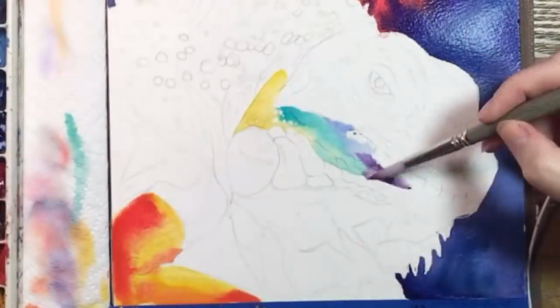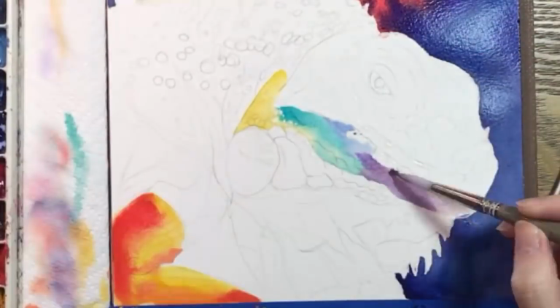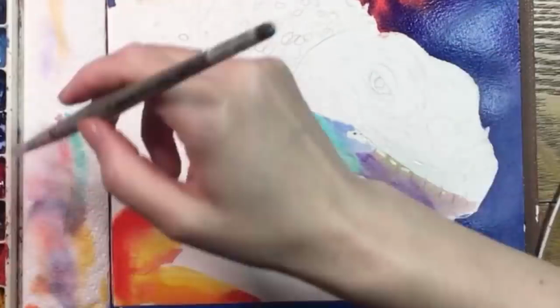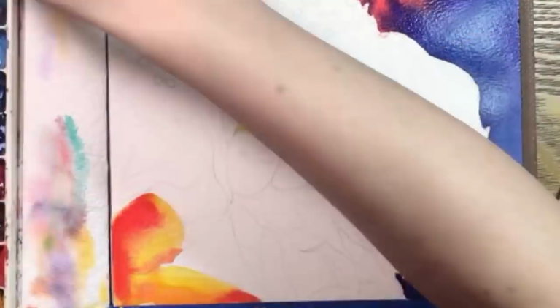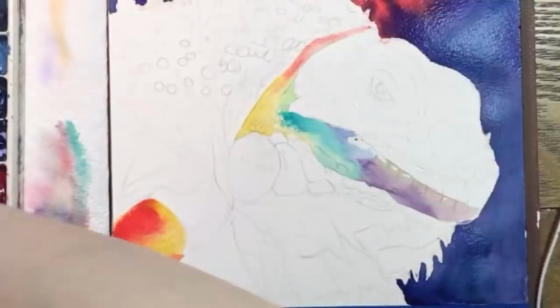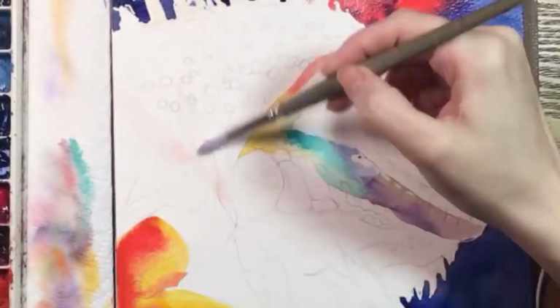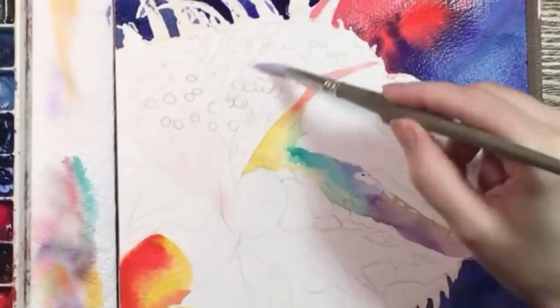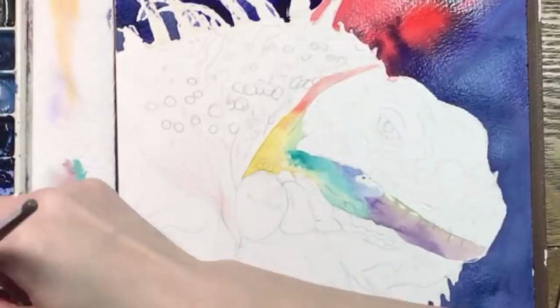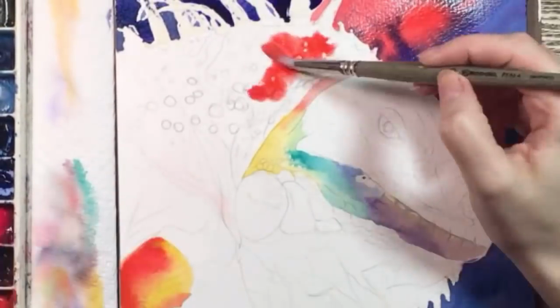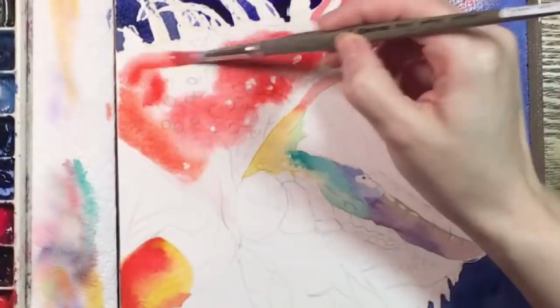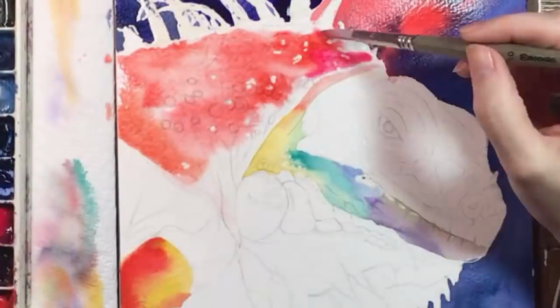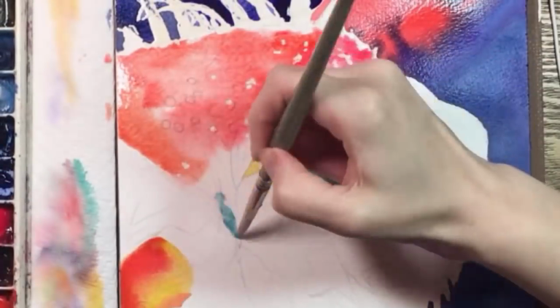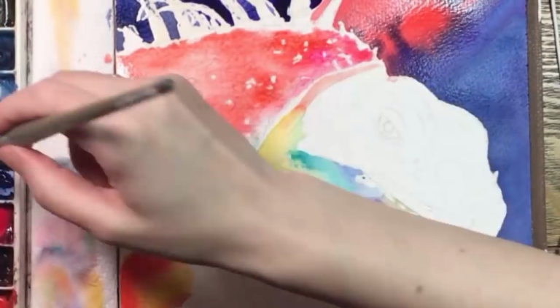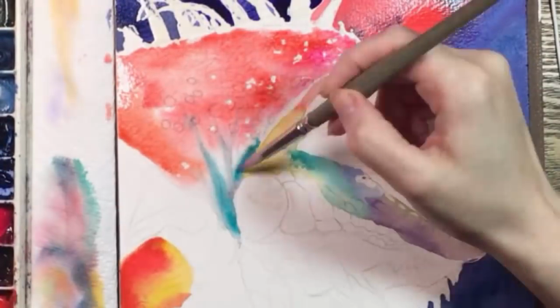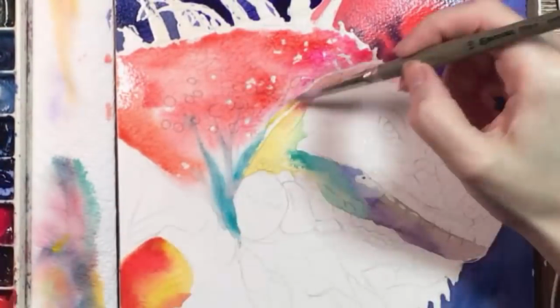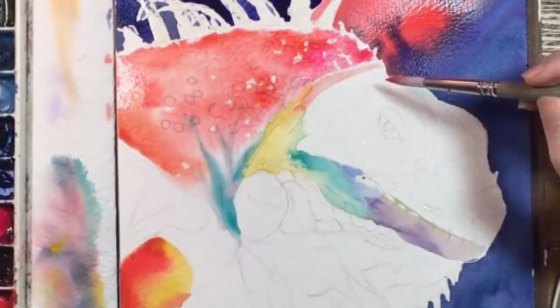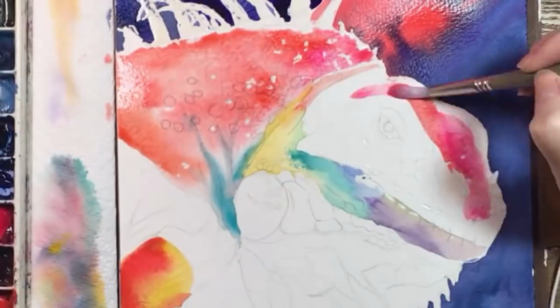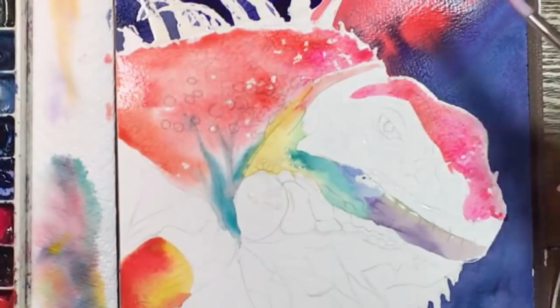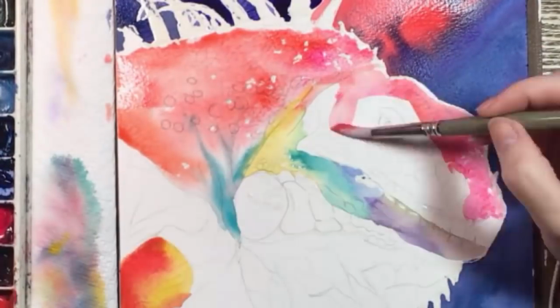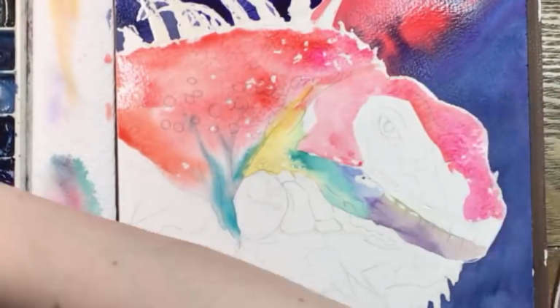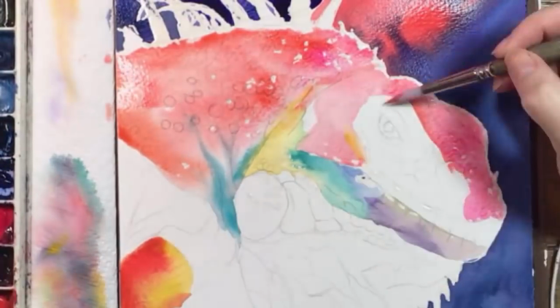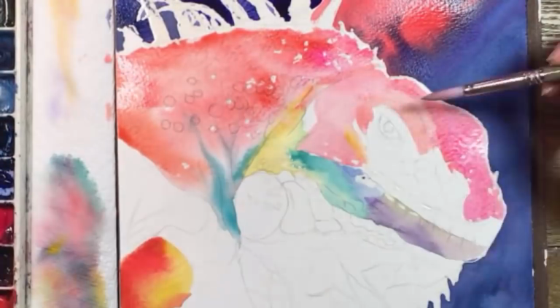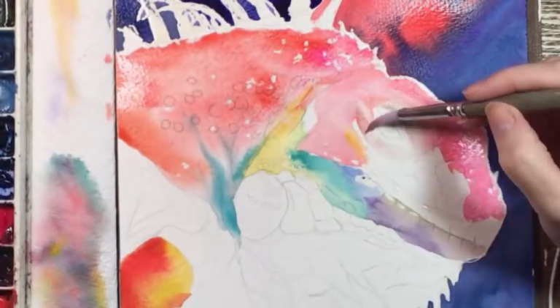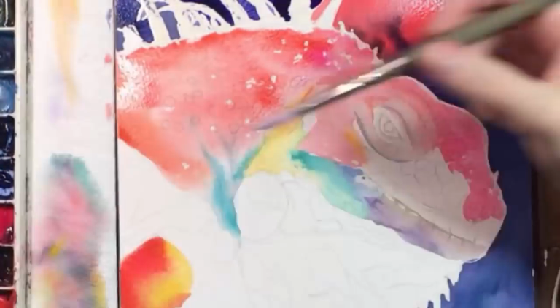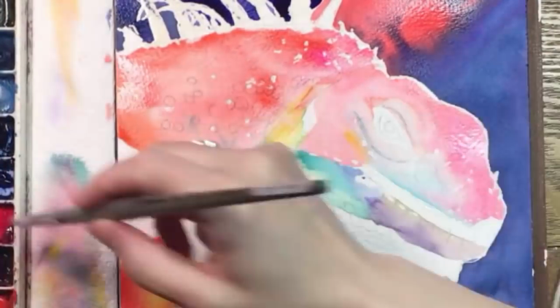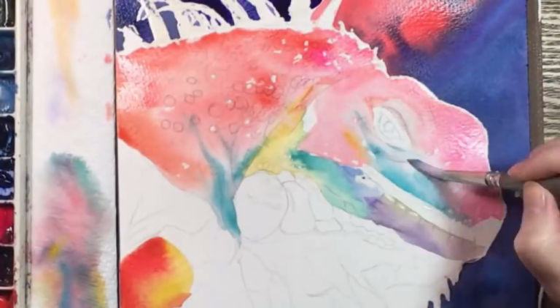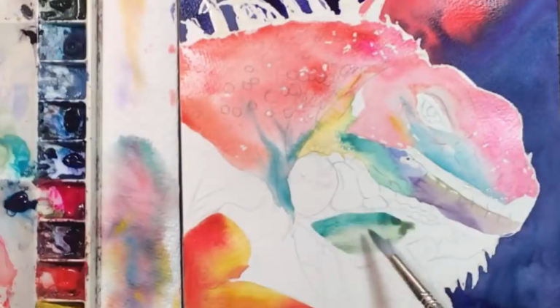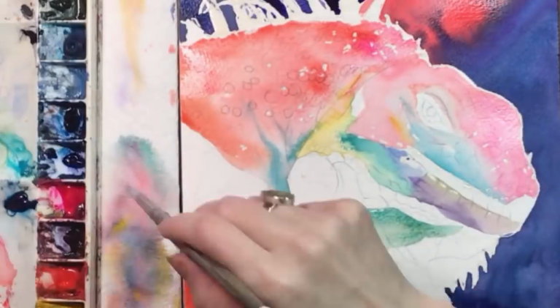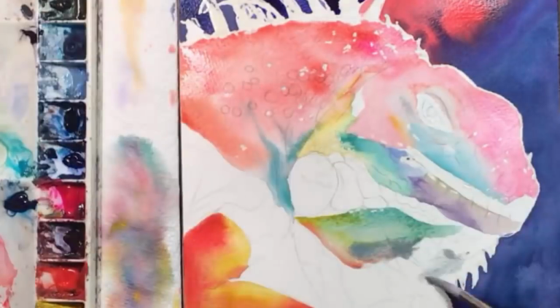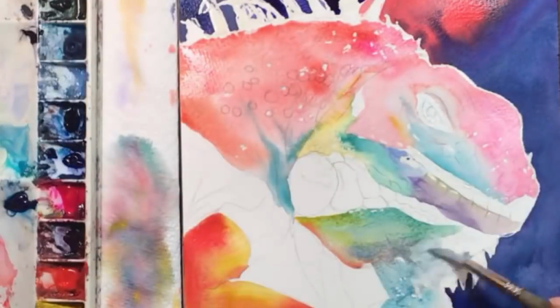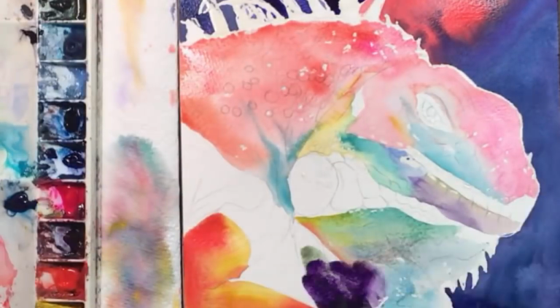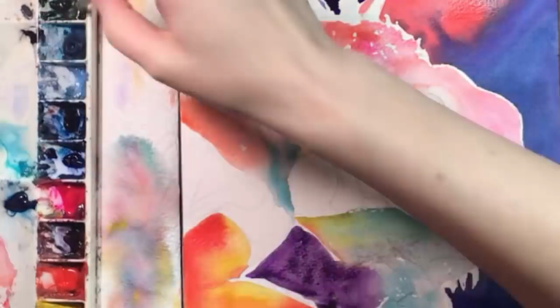Now I'm laying in the colors I see on the iguana — I think it's a male. Since I'll be using ink later, I've drawn him a bit darker than normal, and I've already dotted some masking fluid on the spikes on its back and the white highlights.